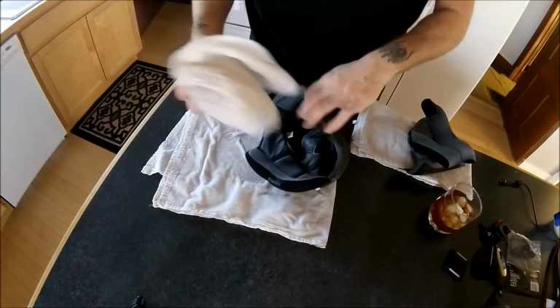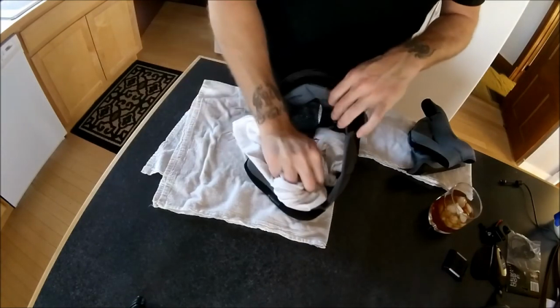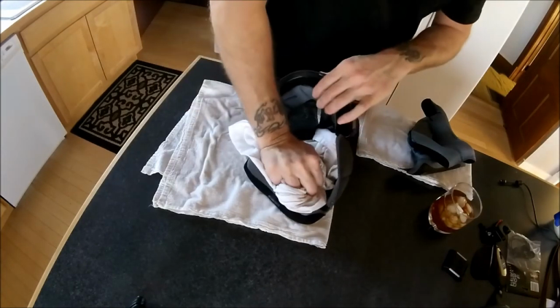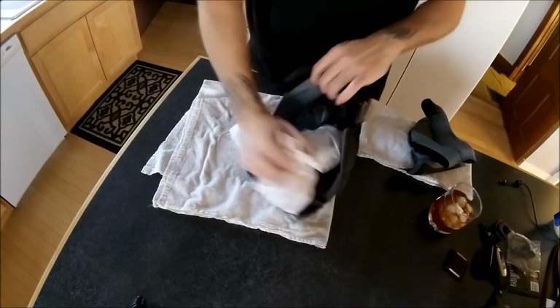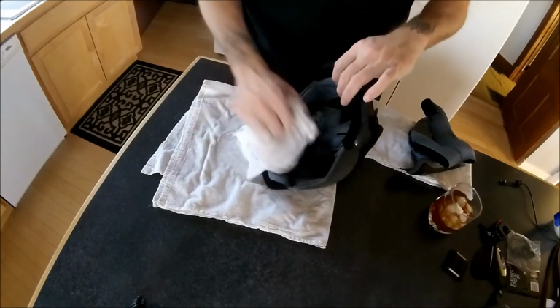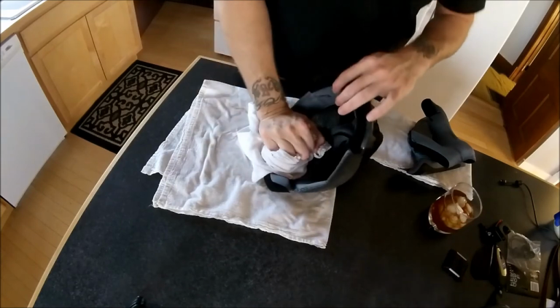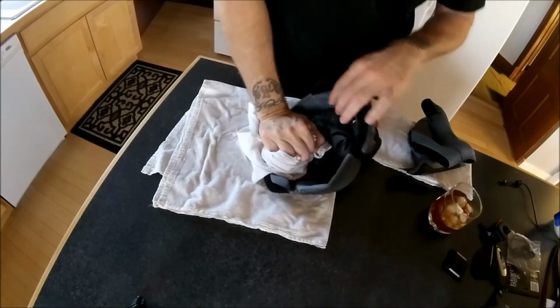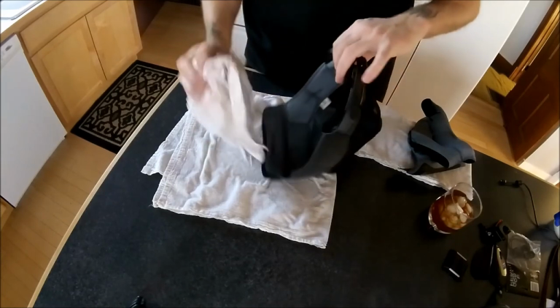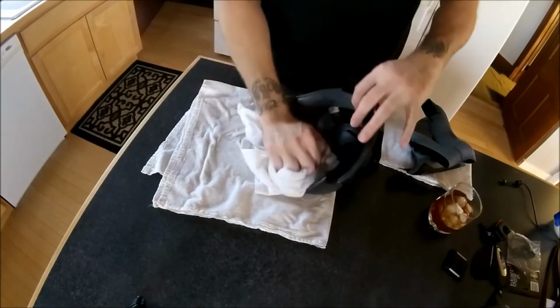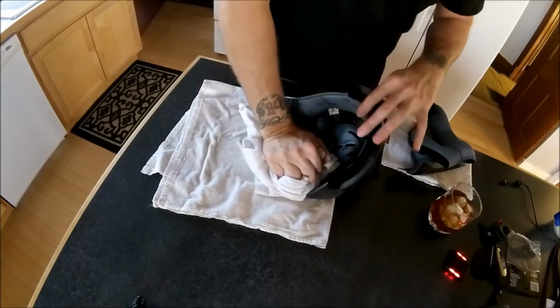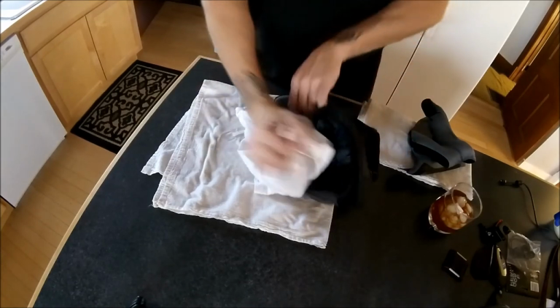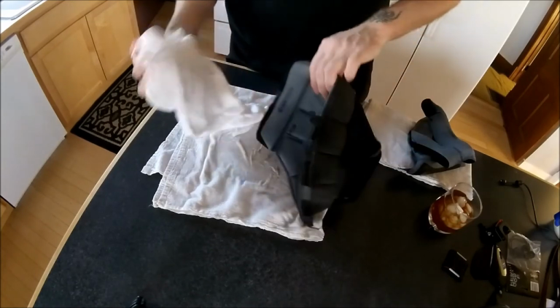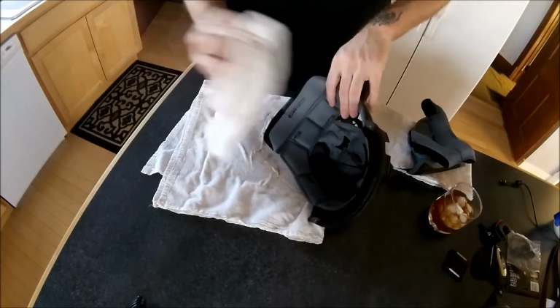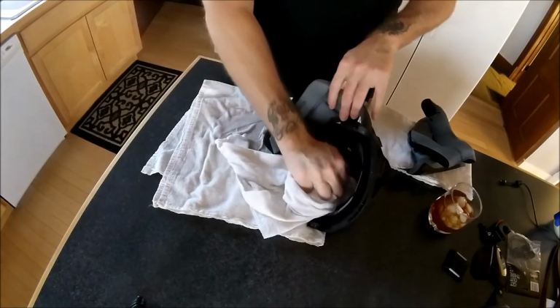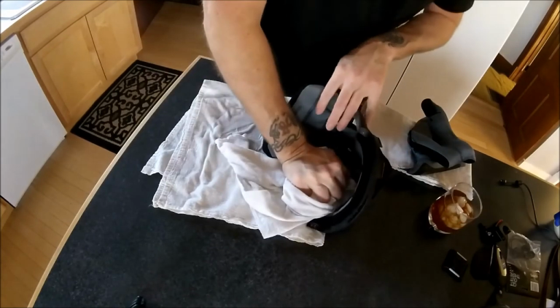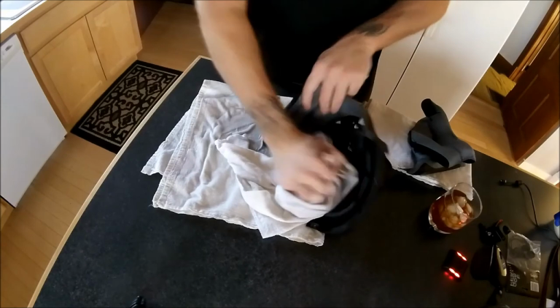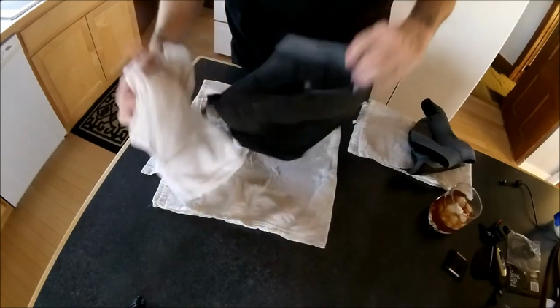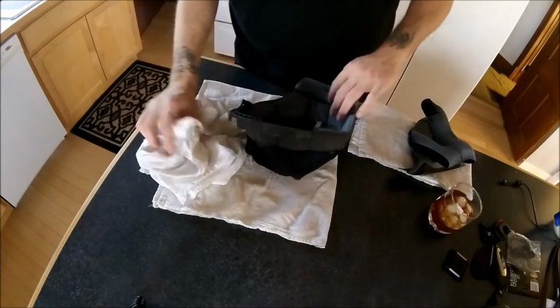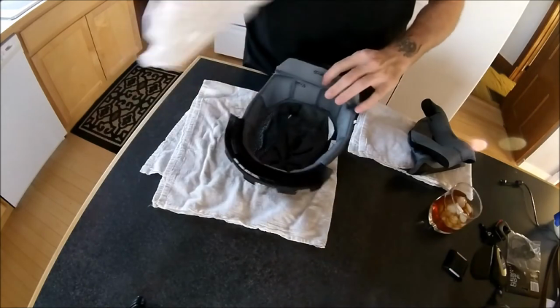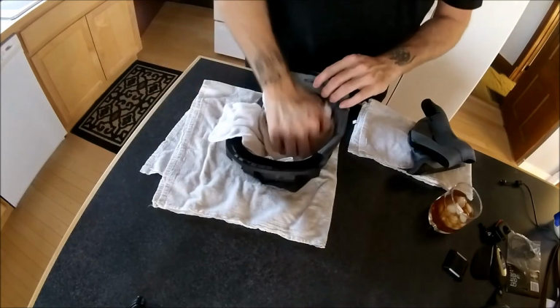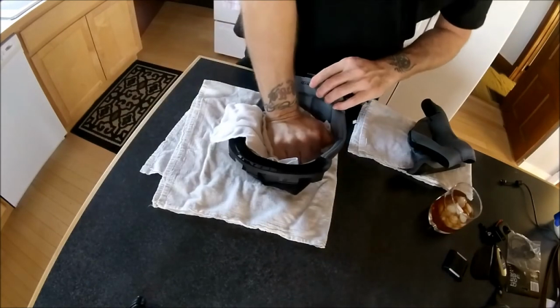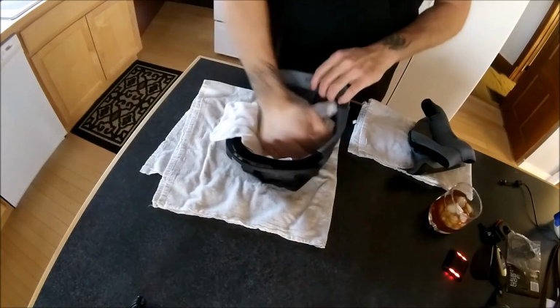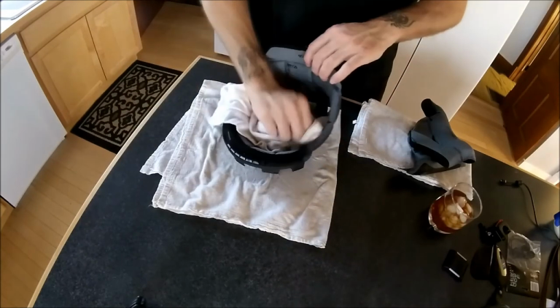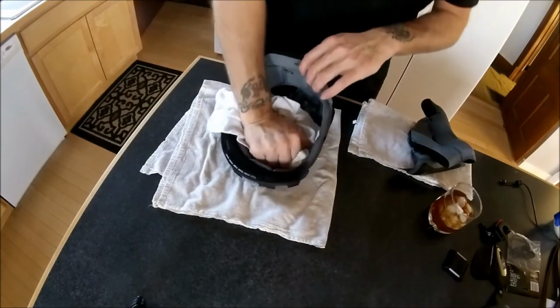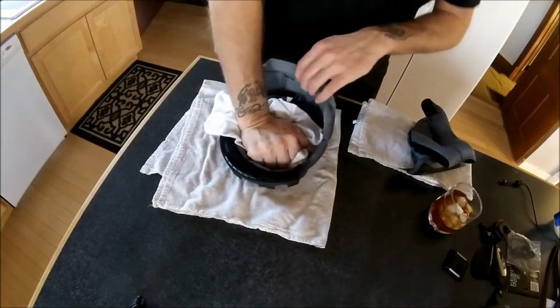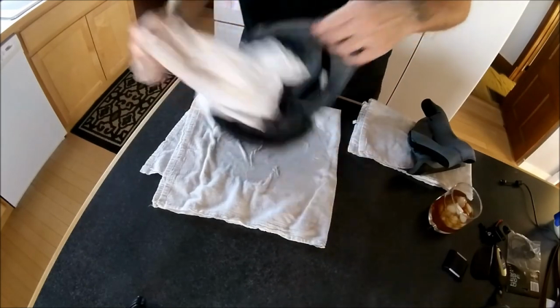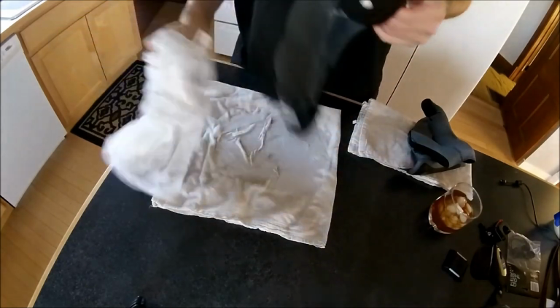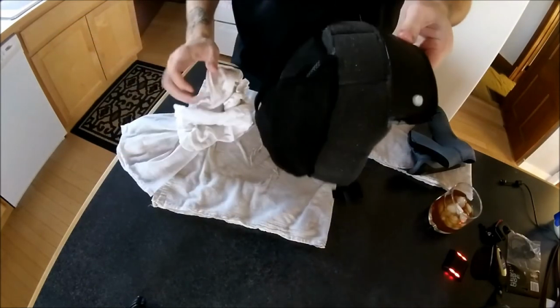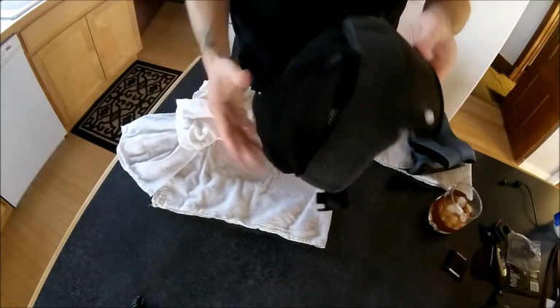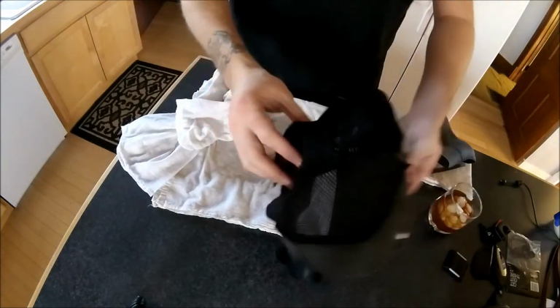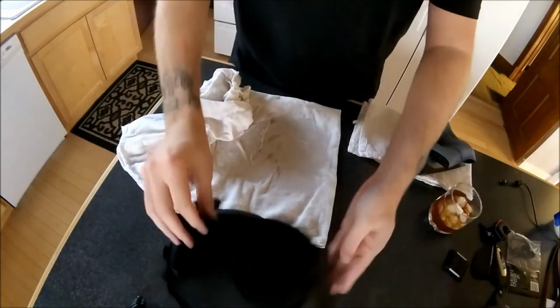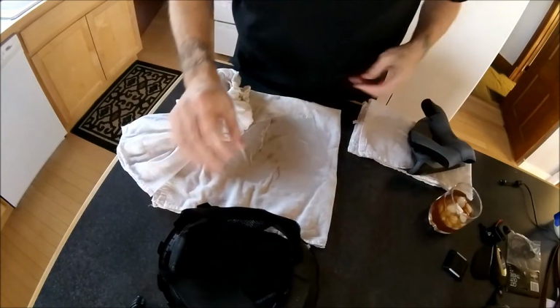I would definitely recommend this Icon Armada helmet to anyone who's looking to buy a new helmet. It's been pretty good for me.